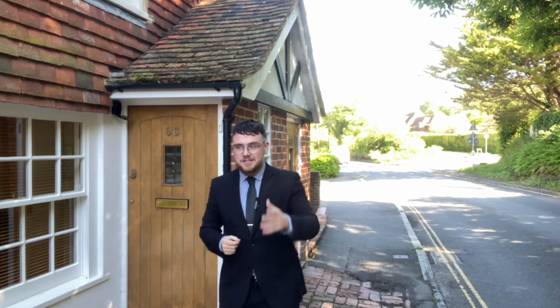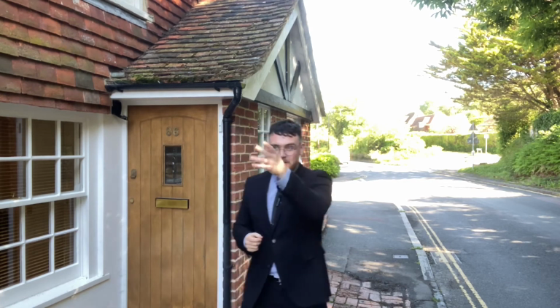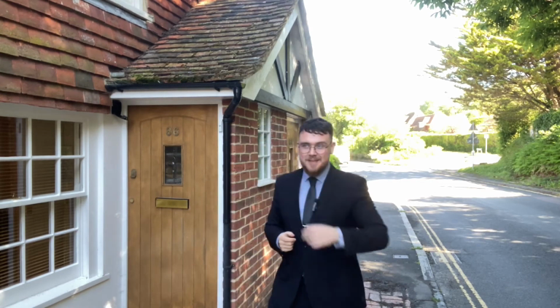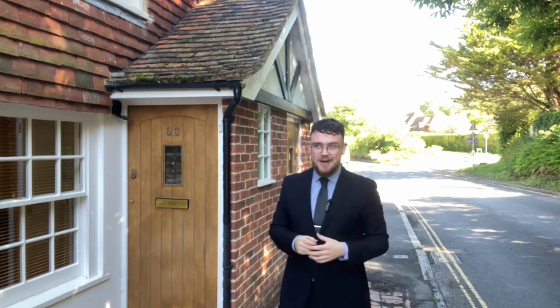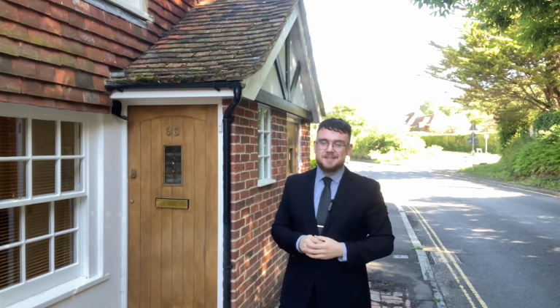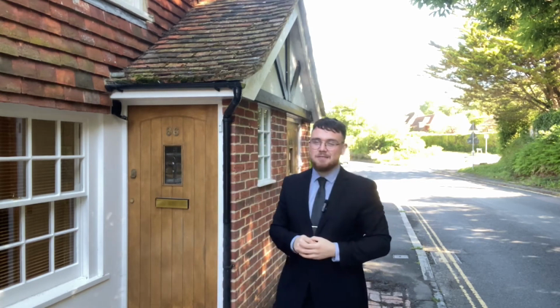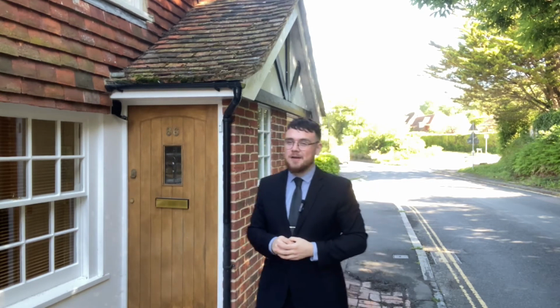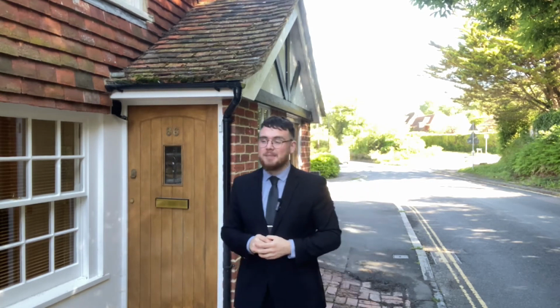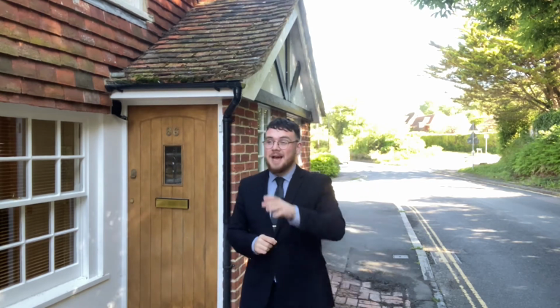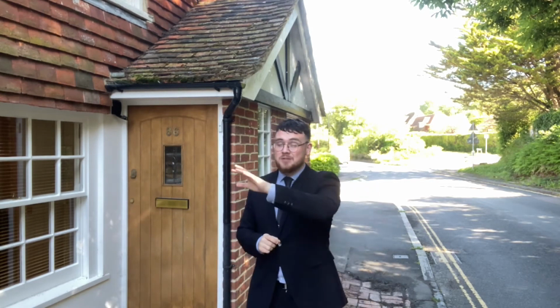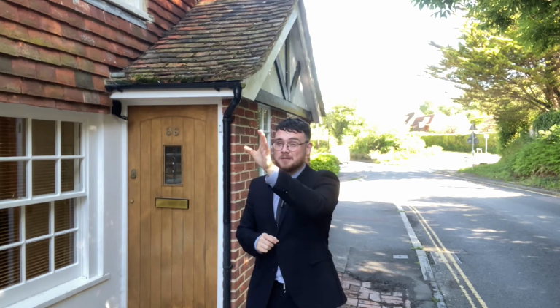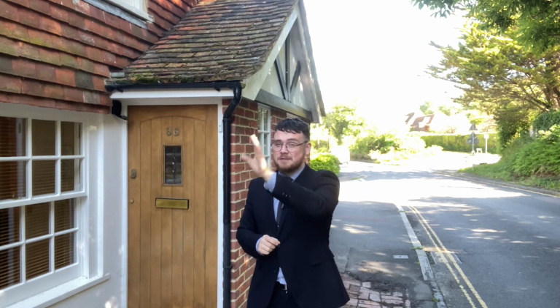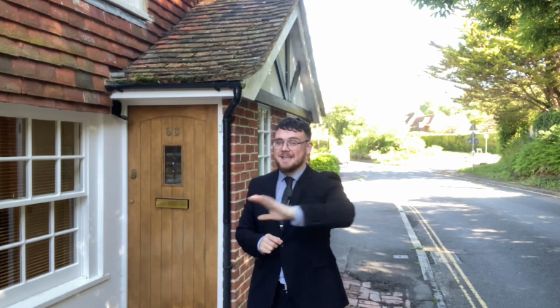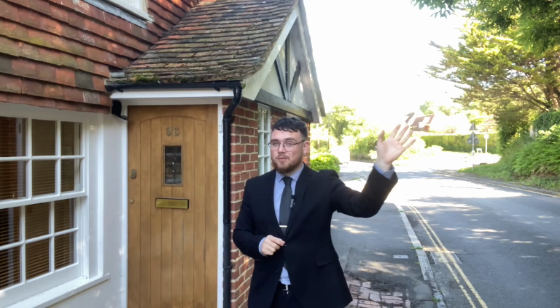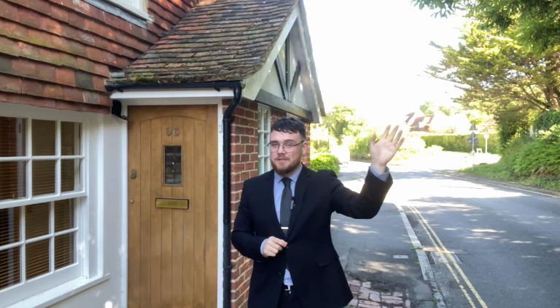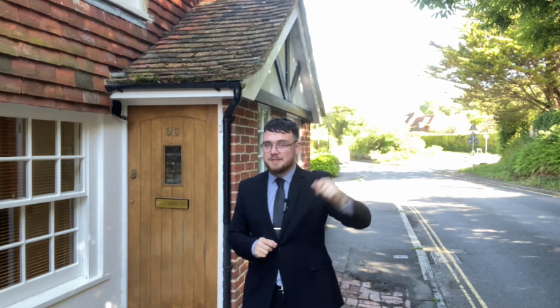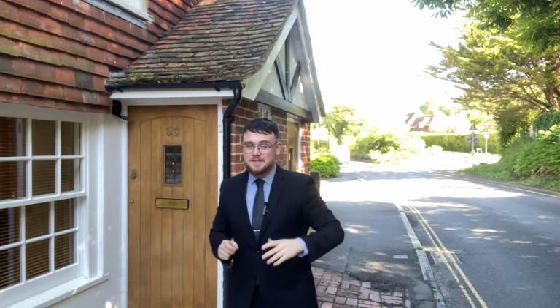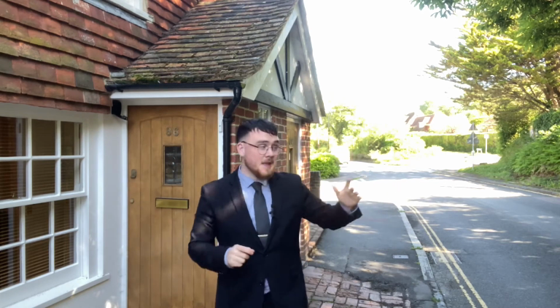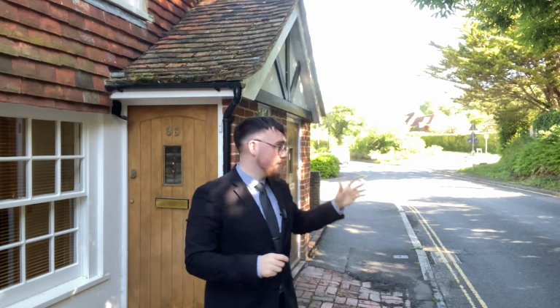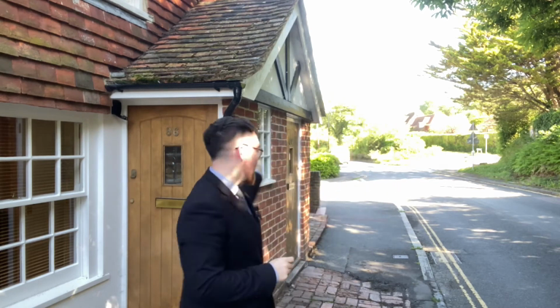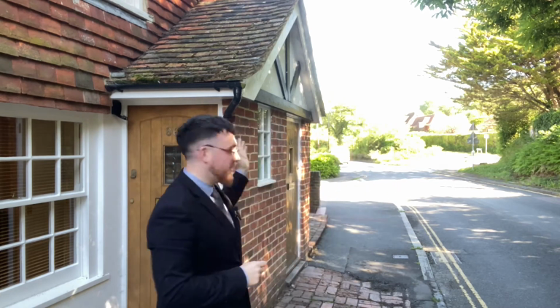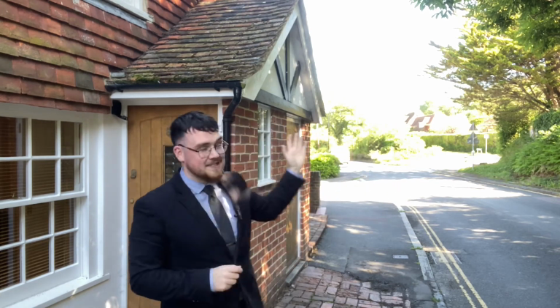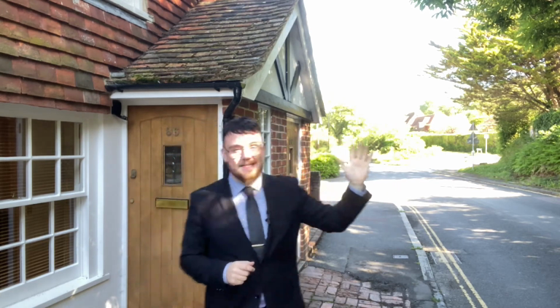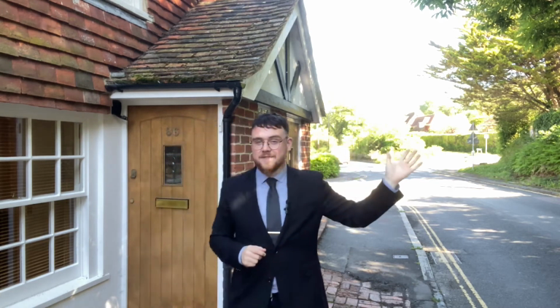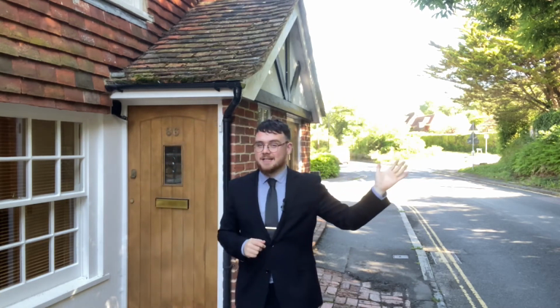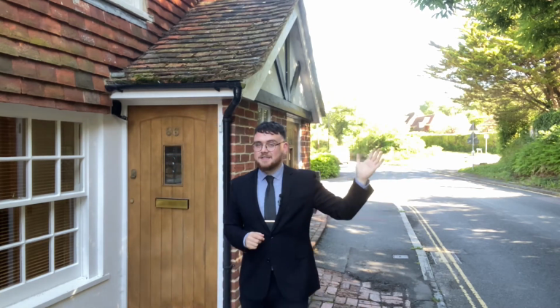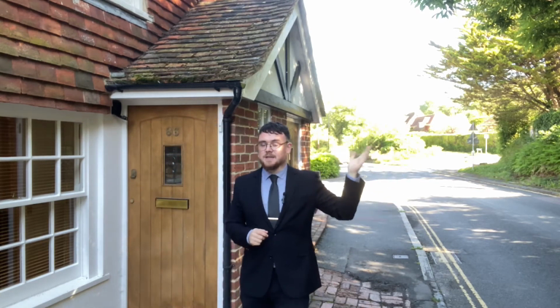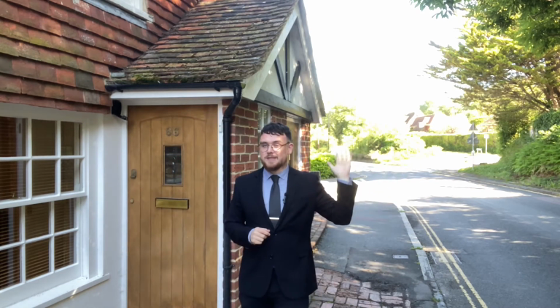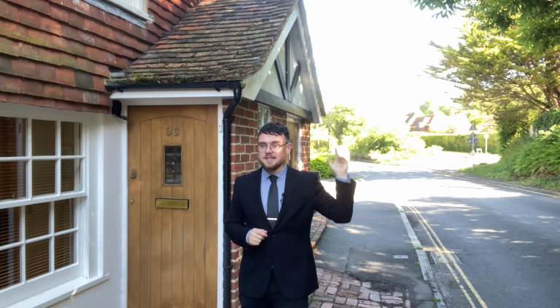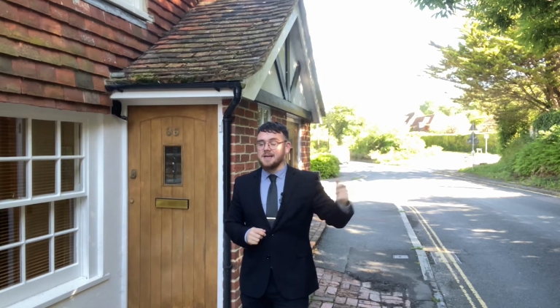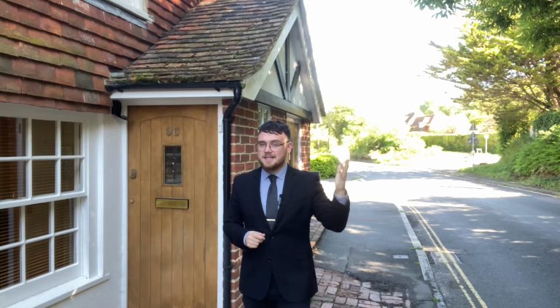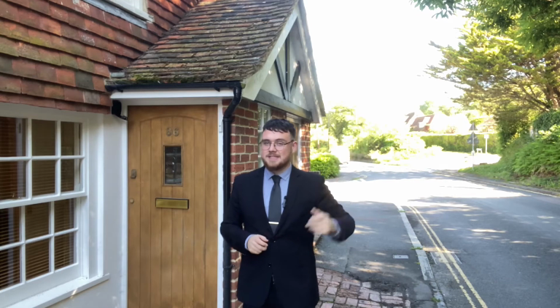Just down the road you've got access to the Red Lion pub and also Butts Brown, which is a fantastic walk over the South Downs. Behind me you've got easy, convenient access to Eastbourne Town Centre and to the A27.